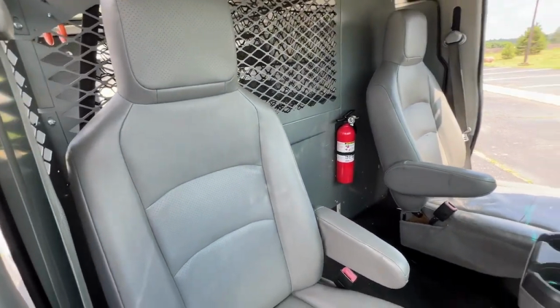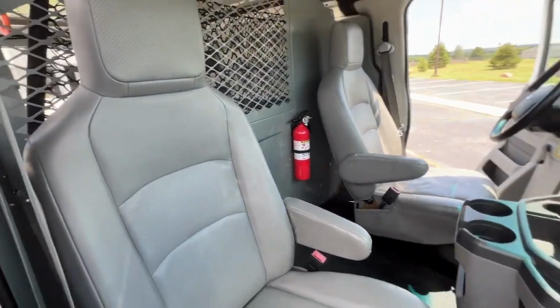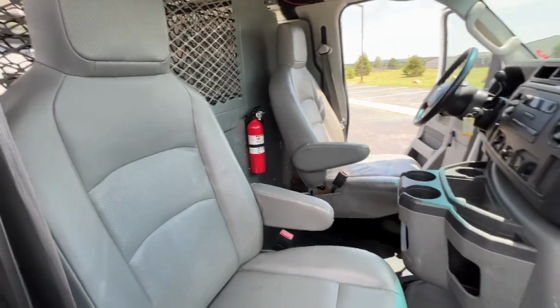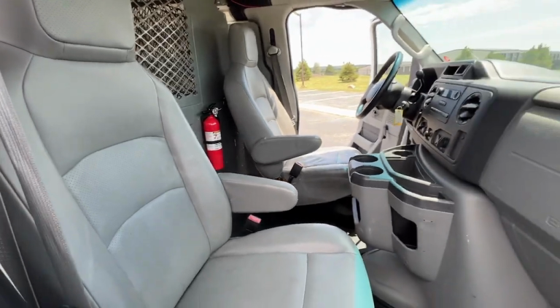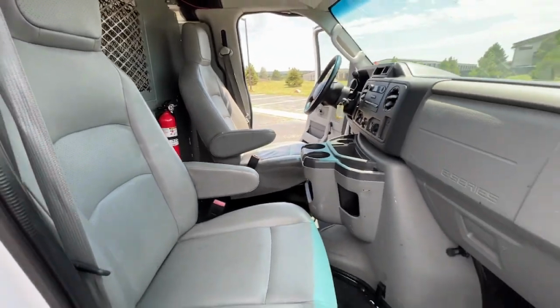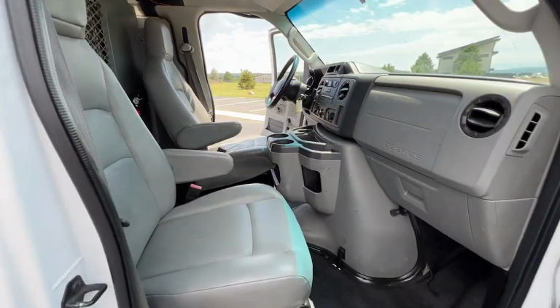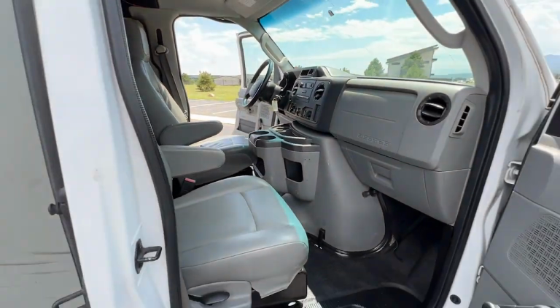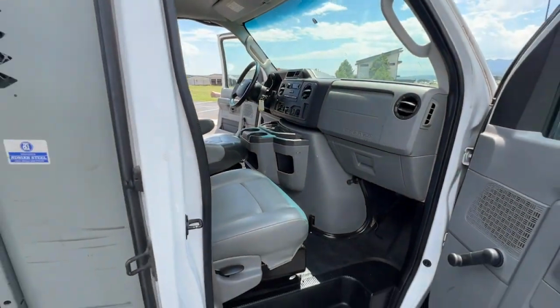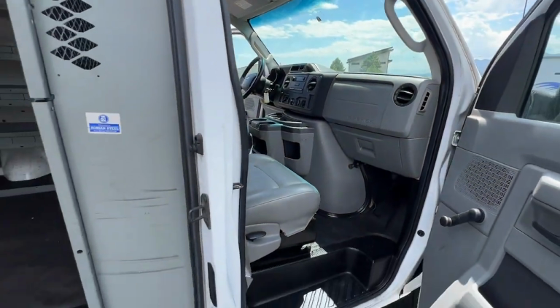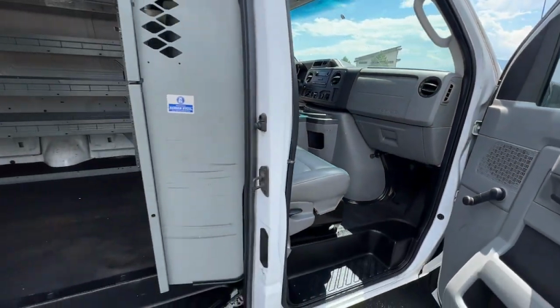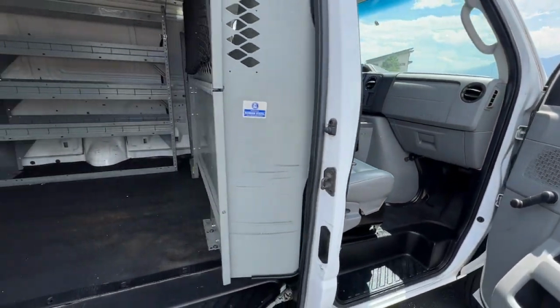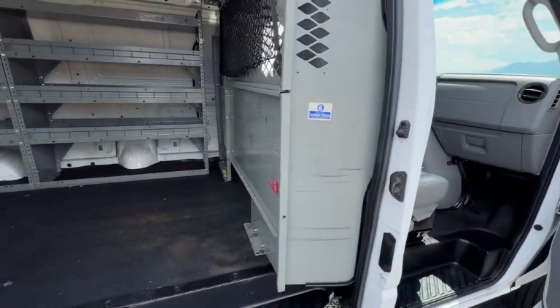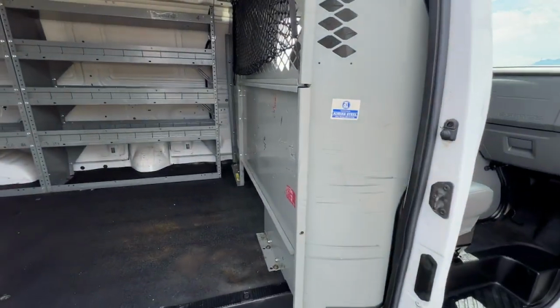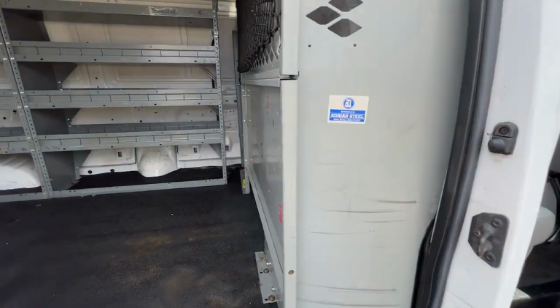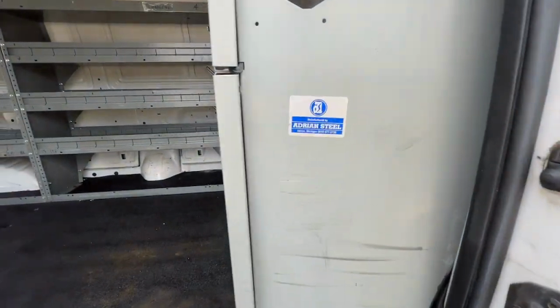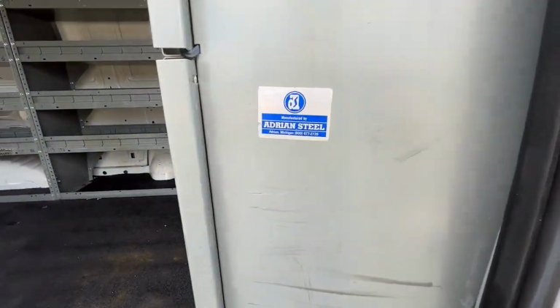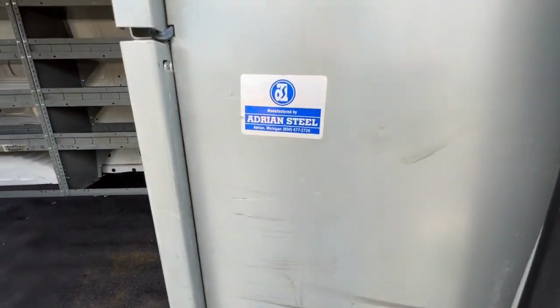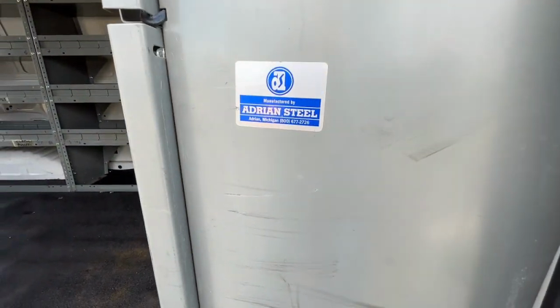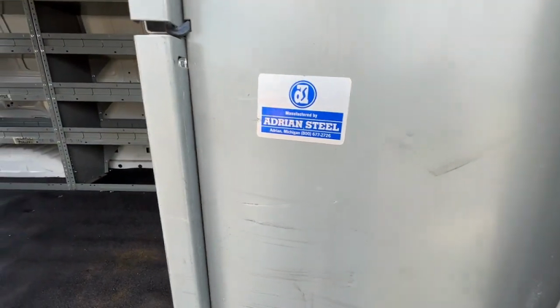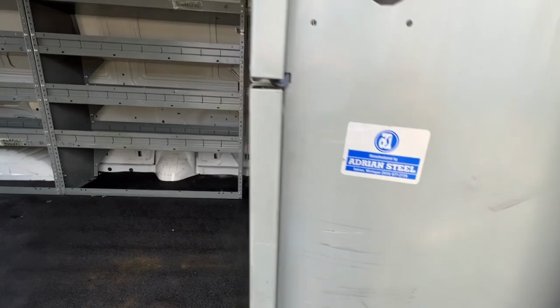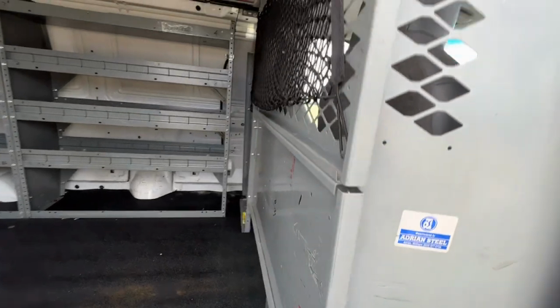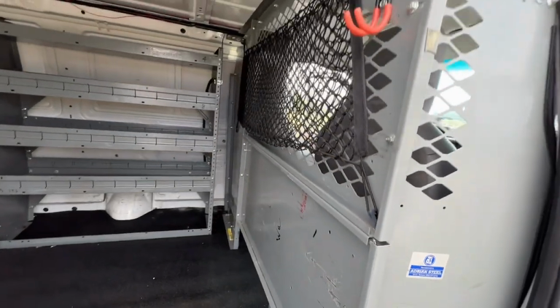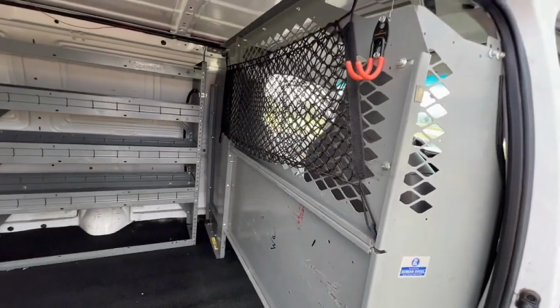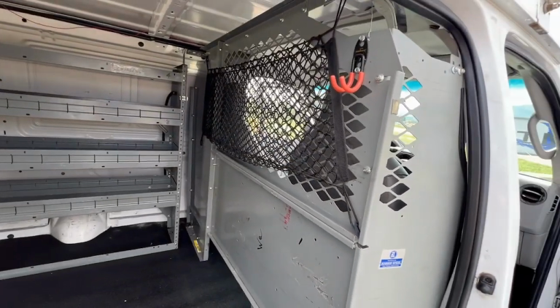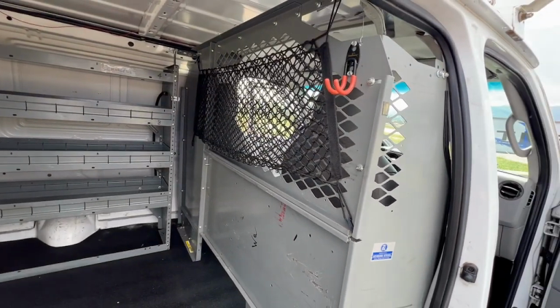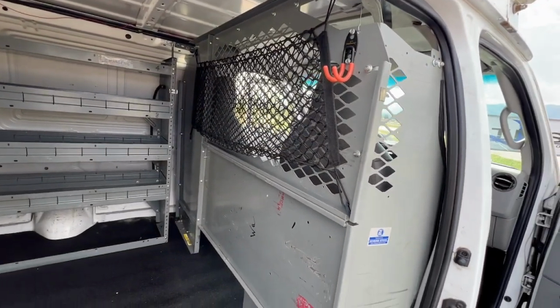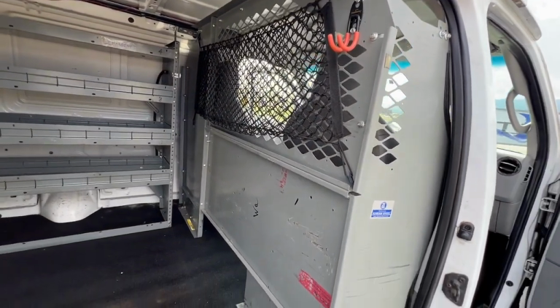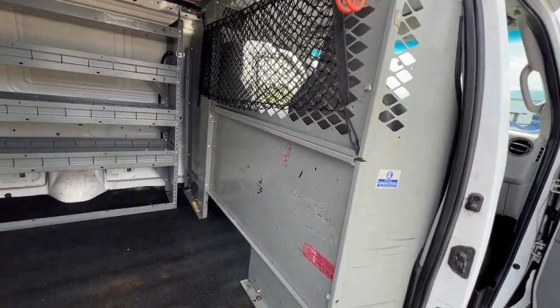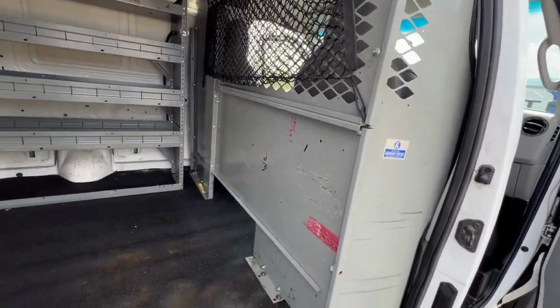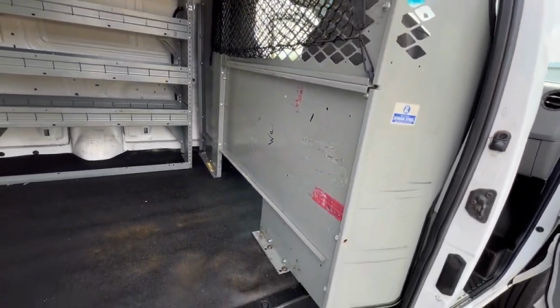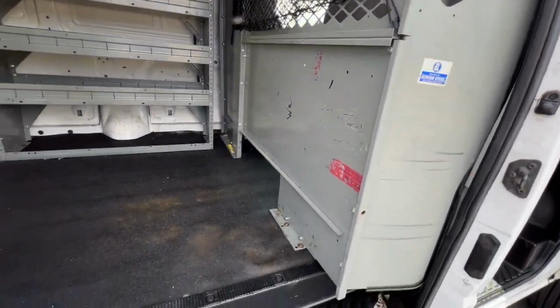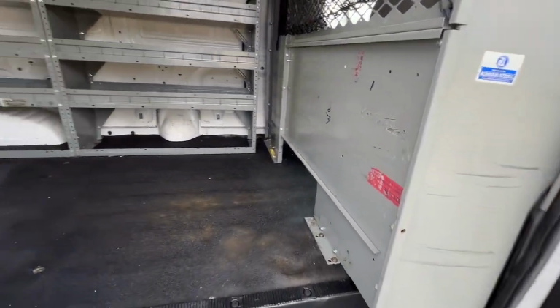Feel prepared to meet the challenge in this brawny E350. Treat yourself to a test drive today. Our staff will toss you the keys and give you an outstanding customer experience.